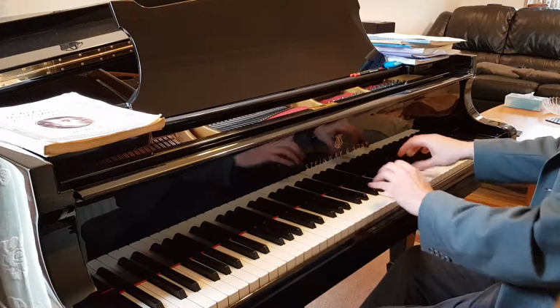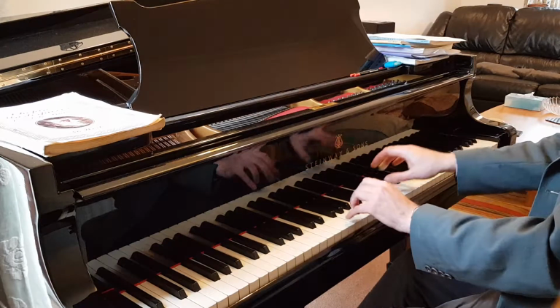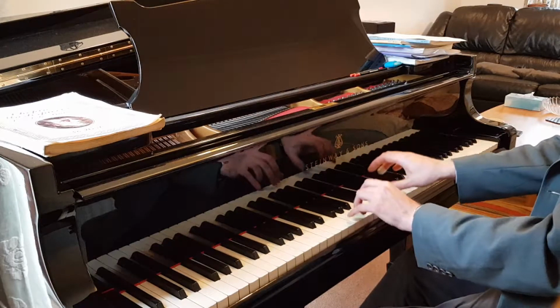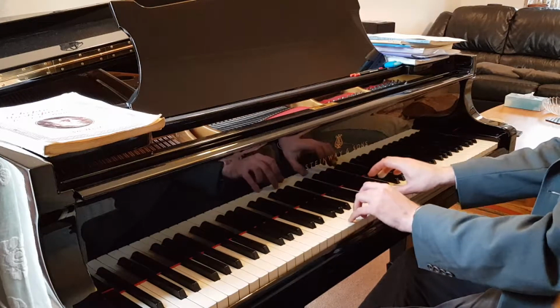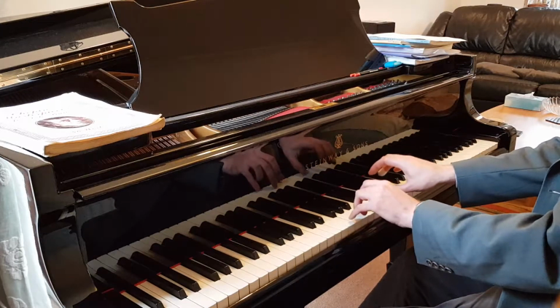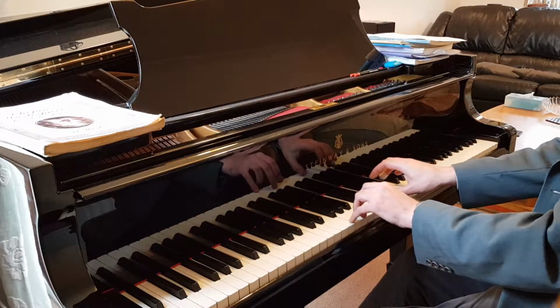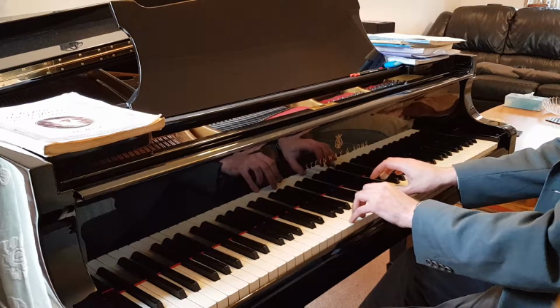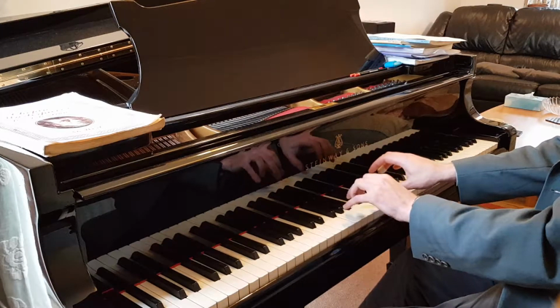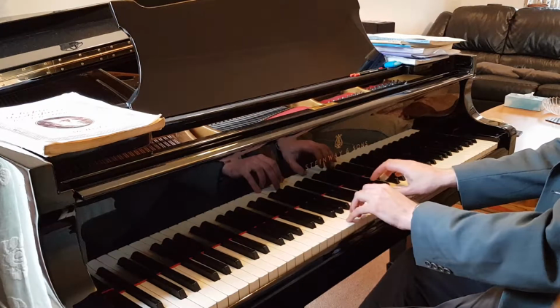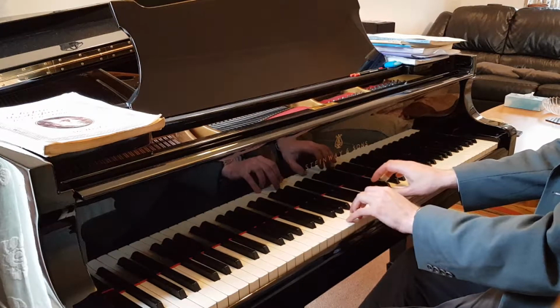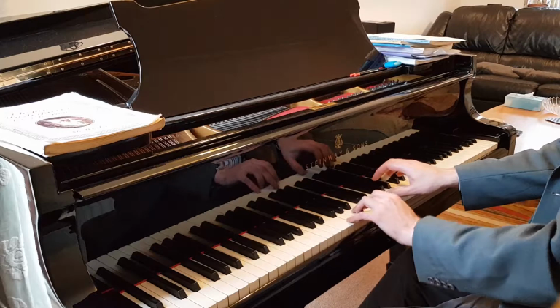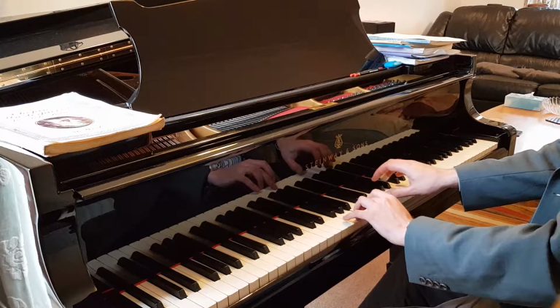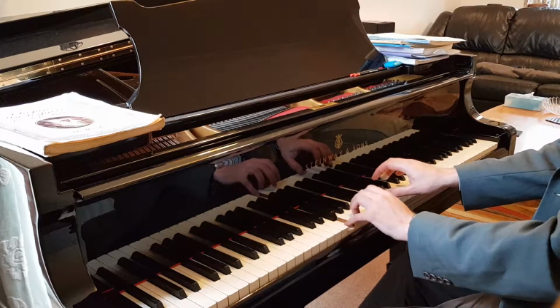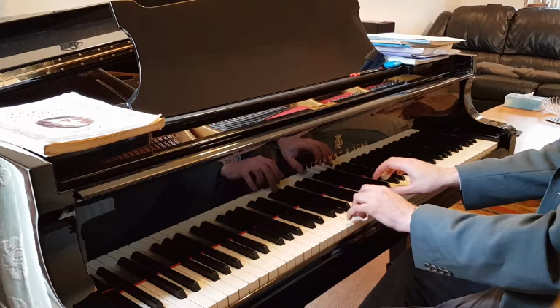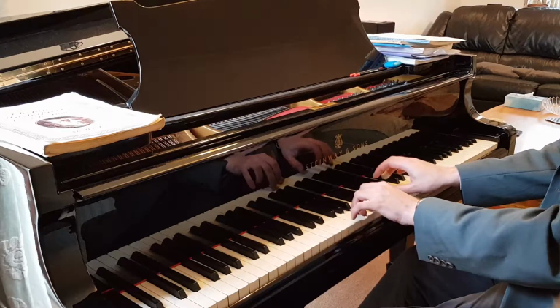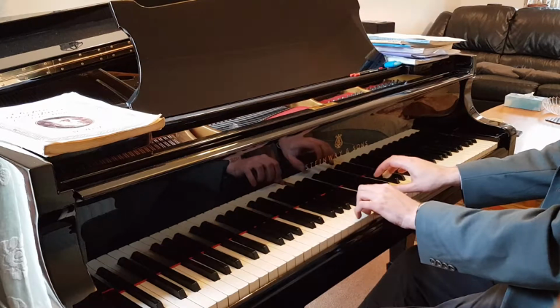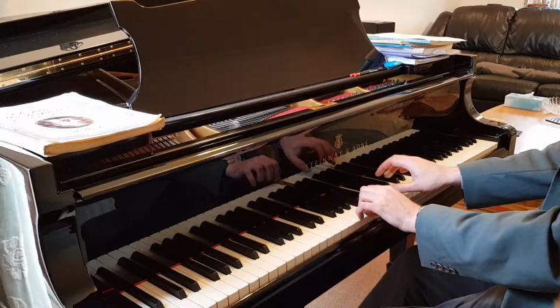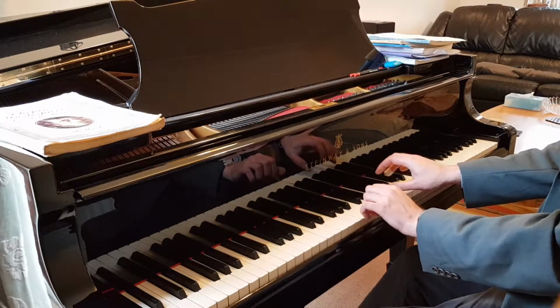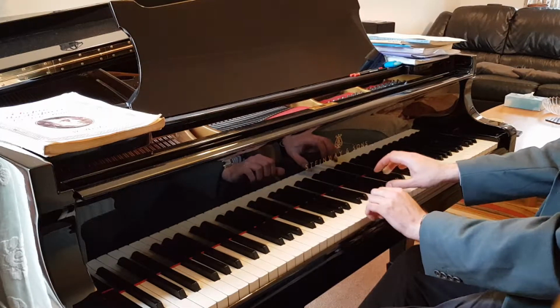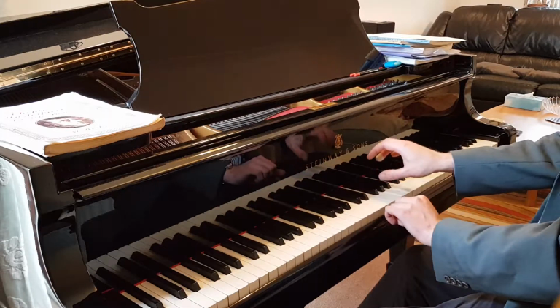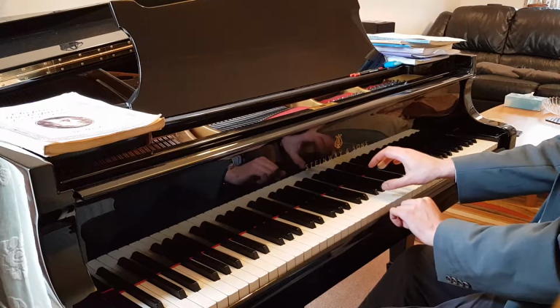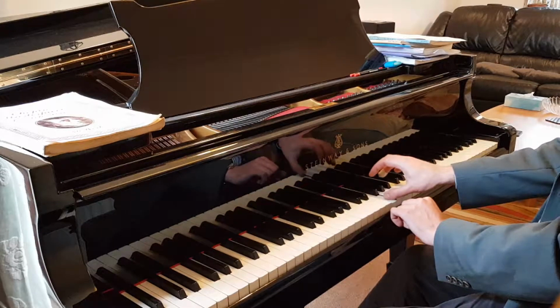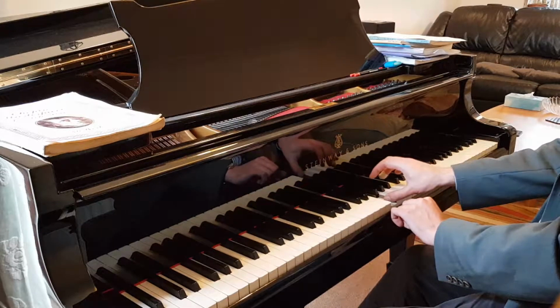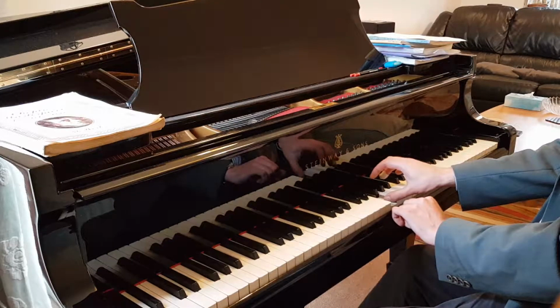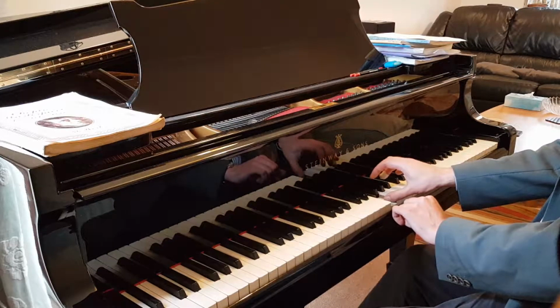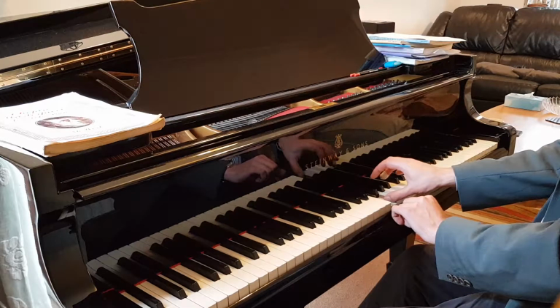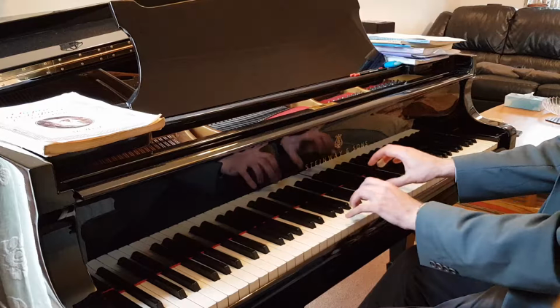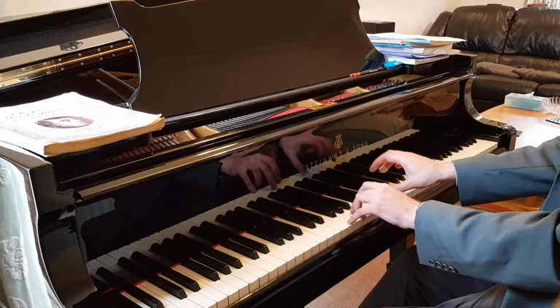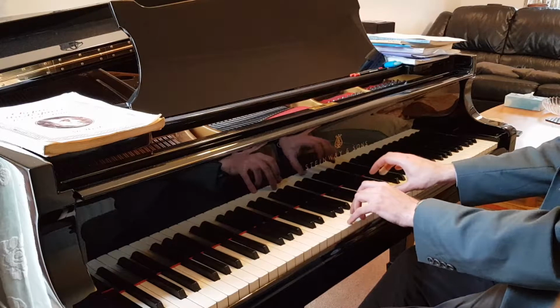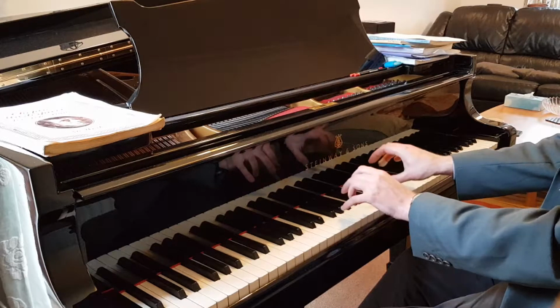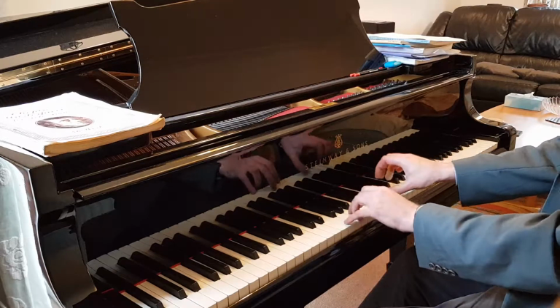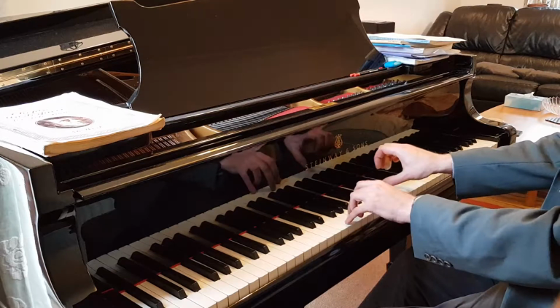So if you take all the notes you're playing in the lower position, which I think is F, A and C in the left hand, and an F in the right hand with your thumb, and play them at once.